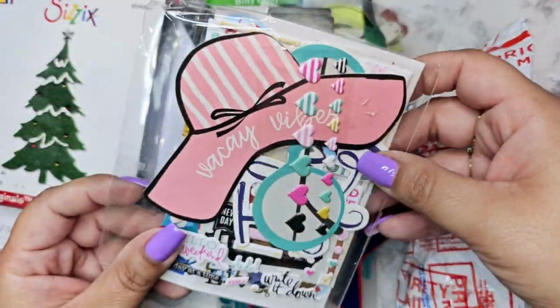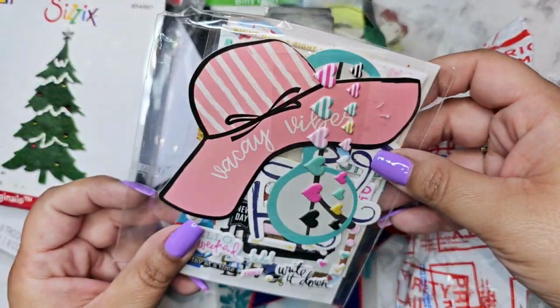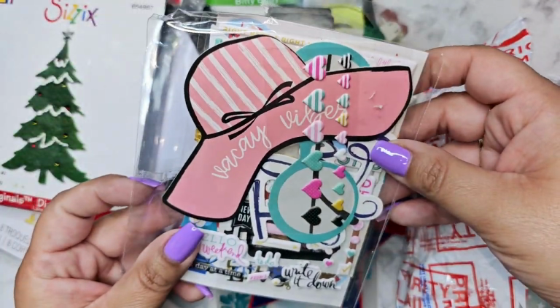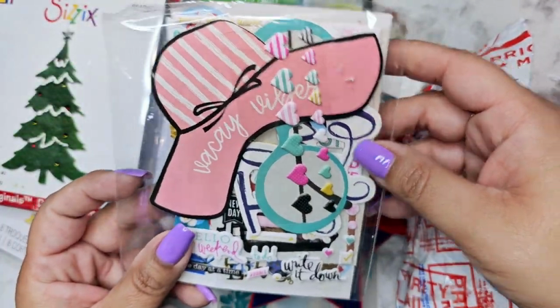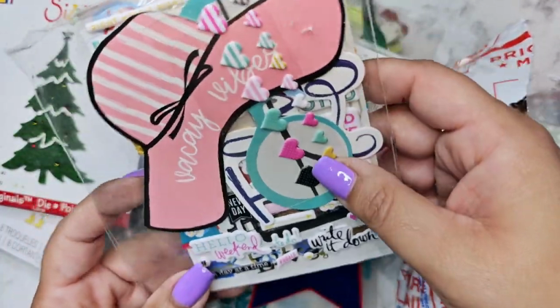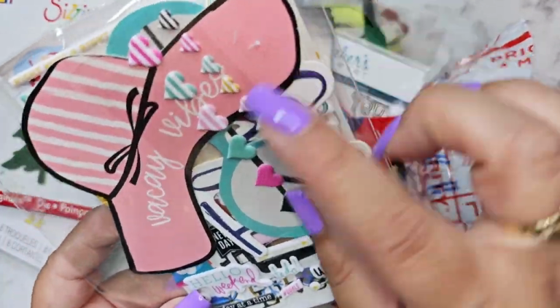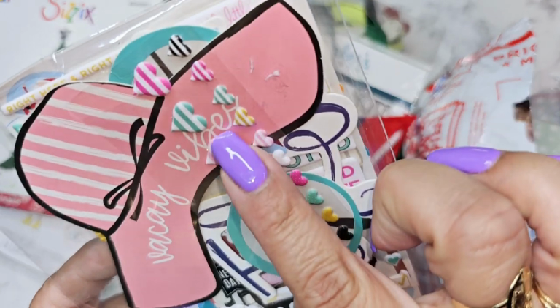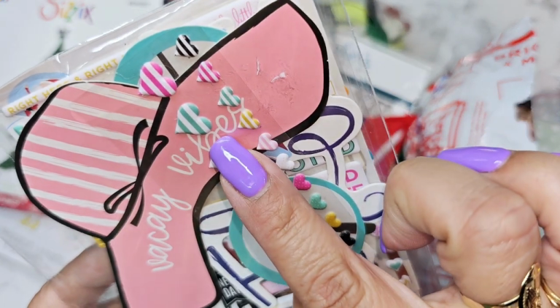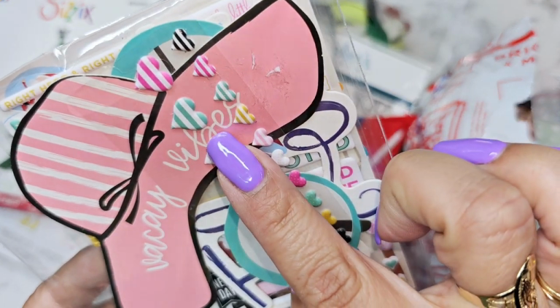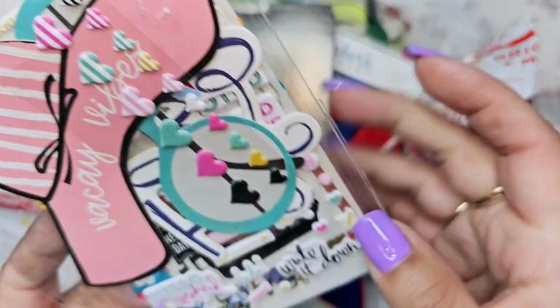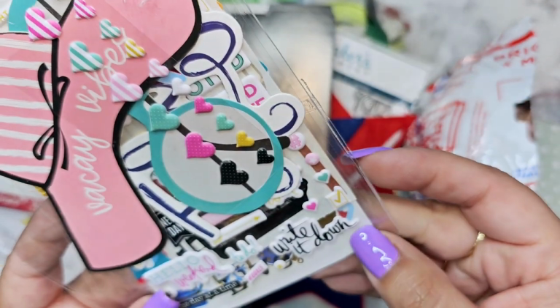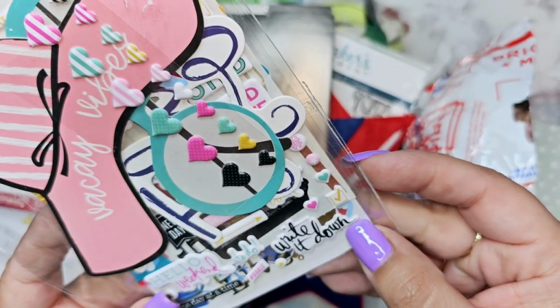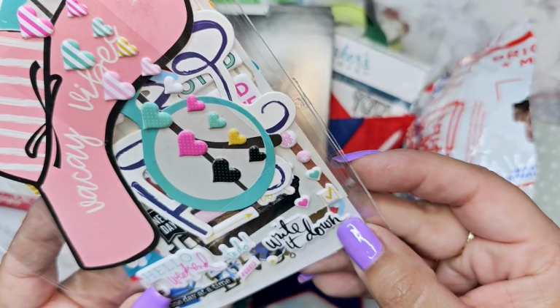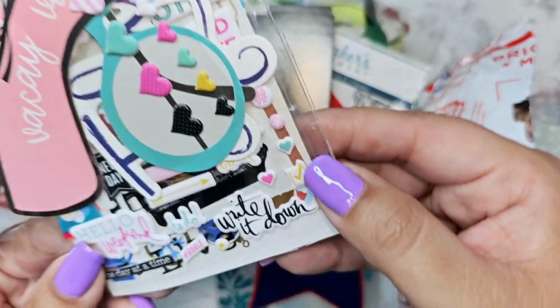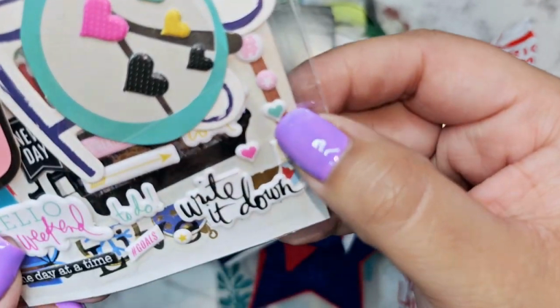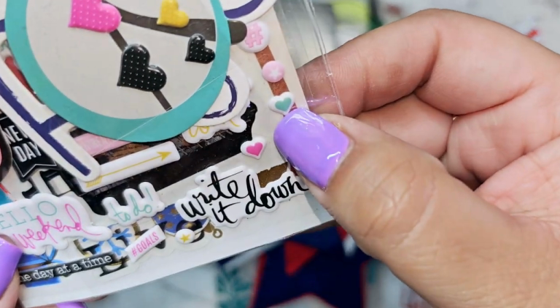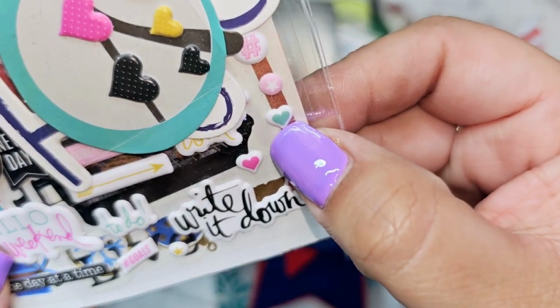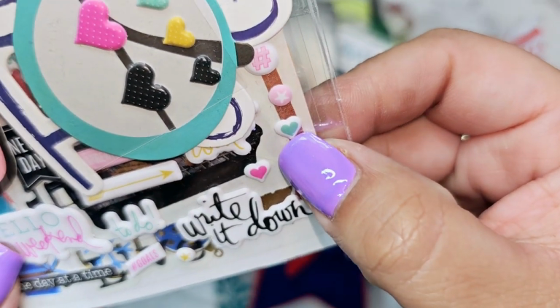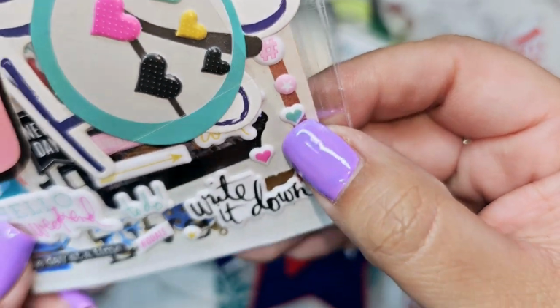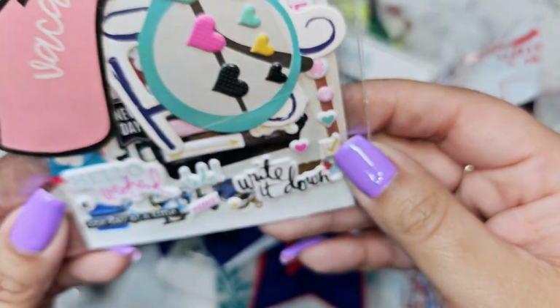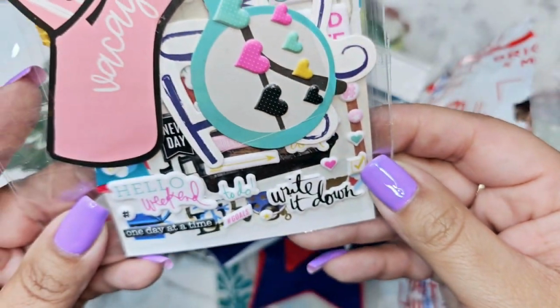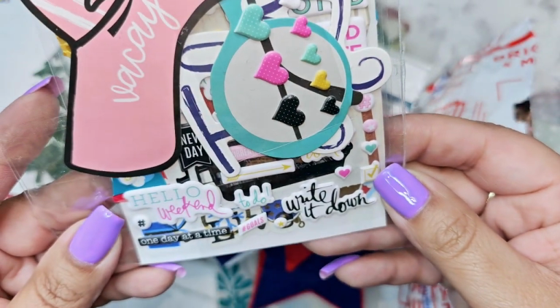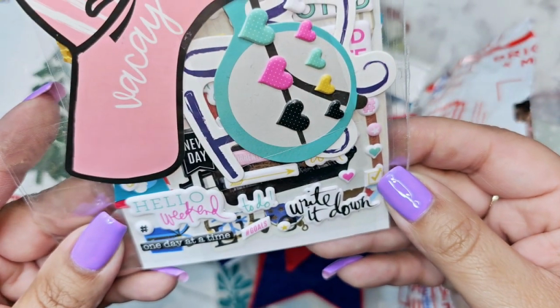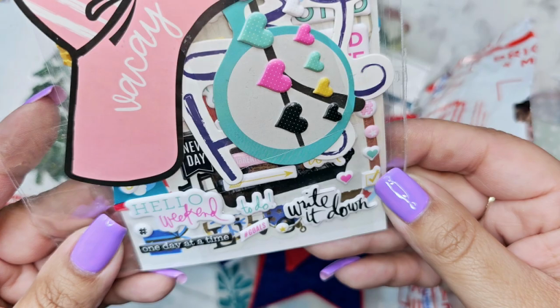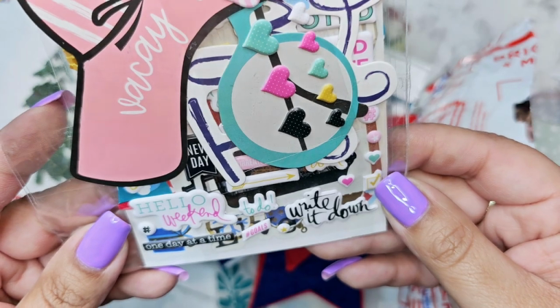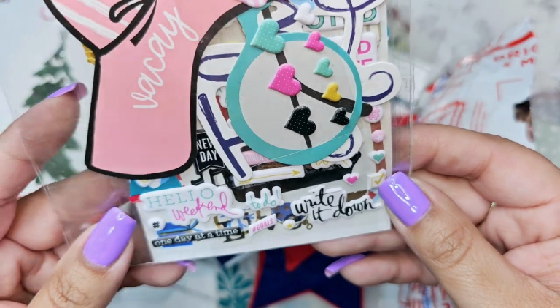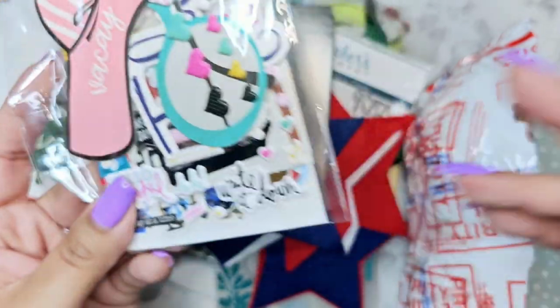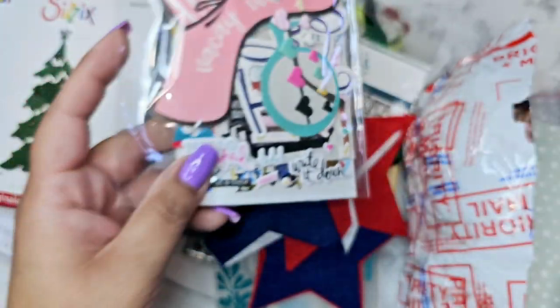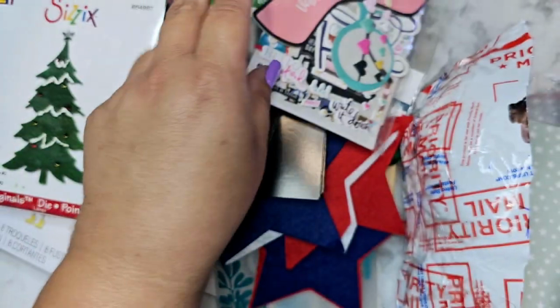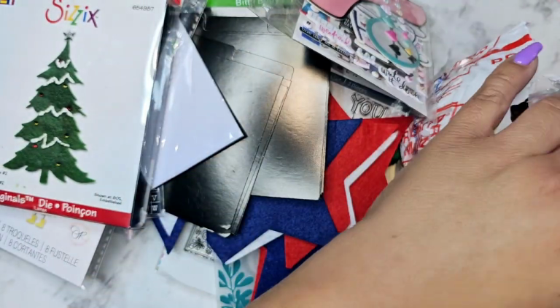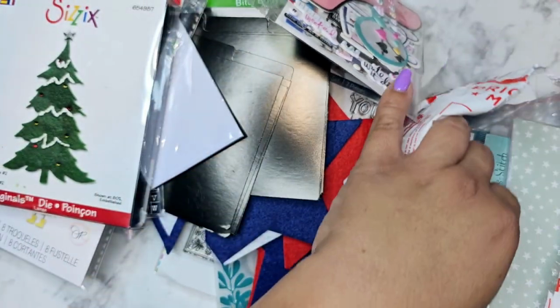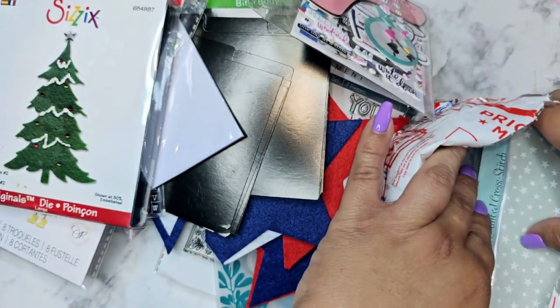We have some puffy stickers and like ephemera — I love the little hearts! Oh my gosh, look how tiny these are! So cute. Love puppy stickers!